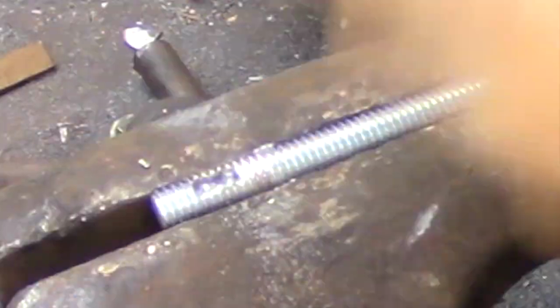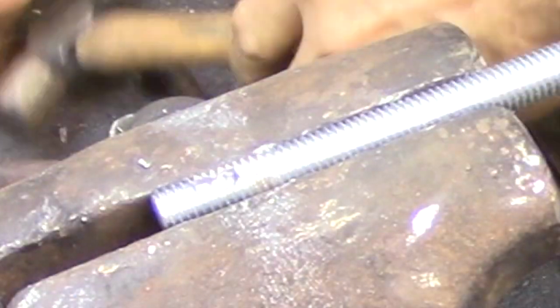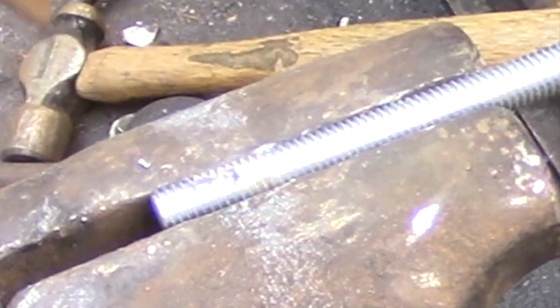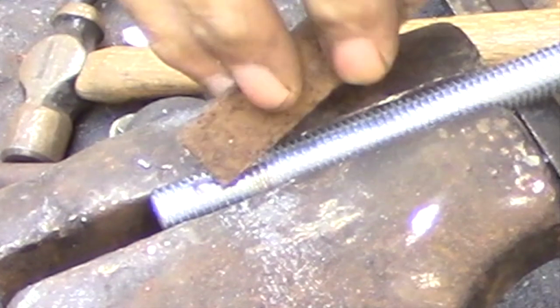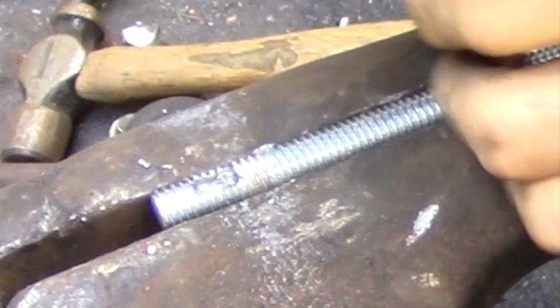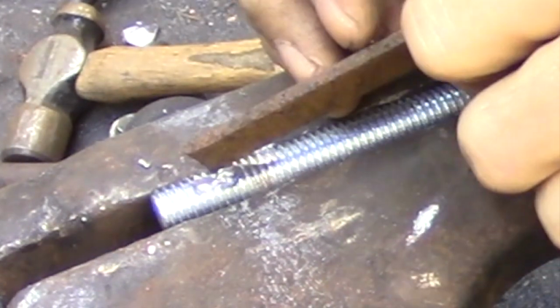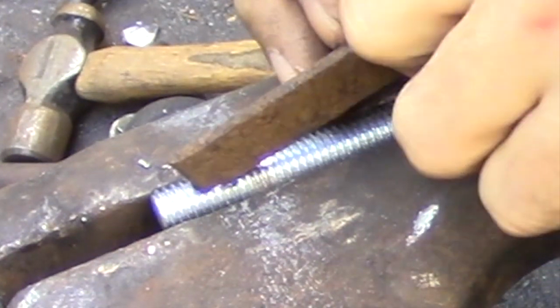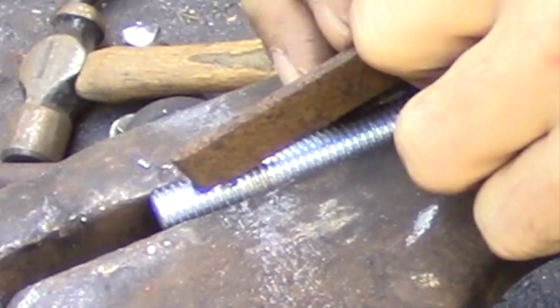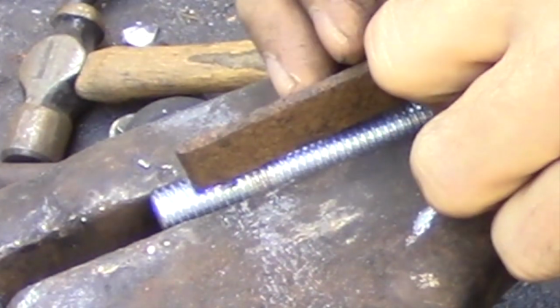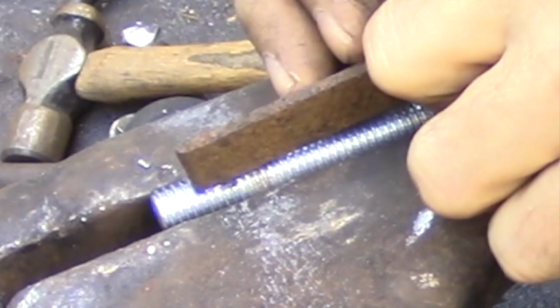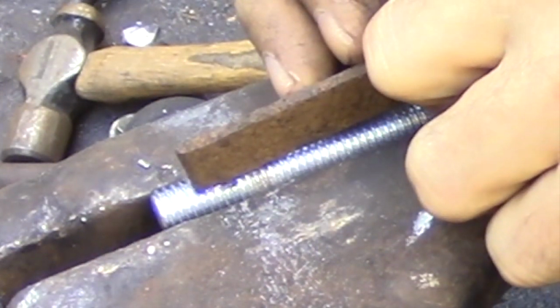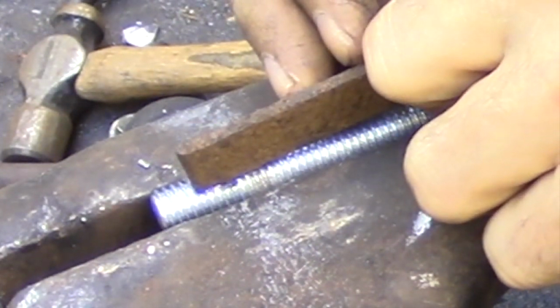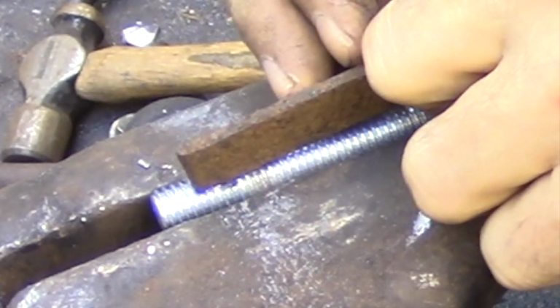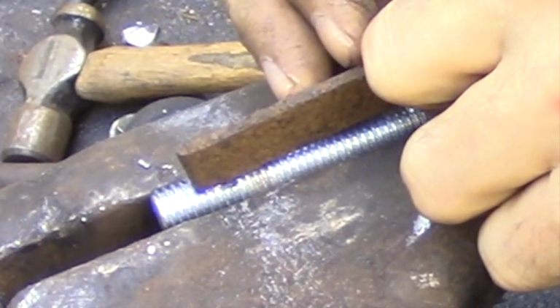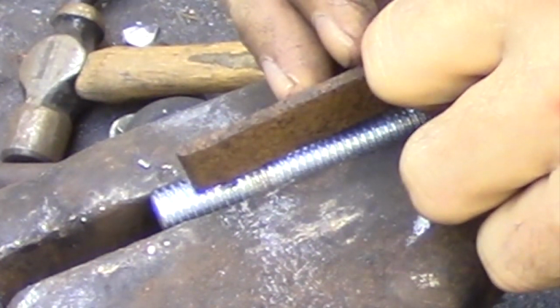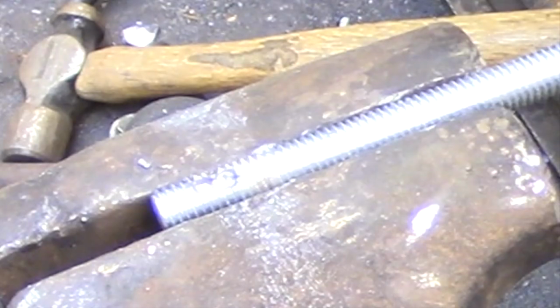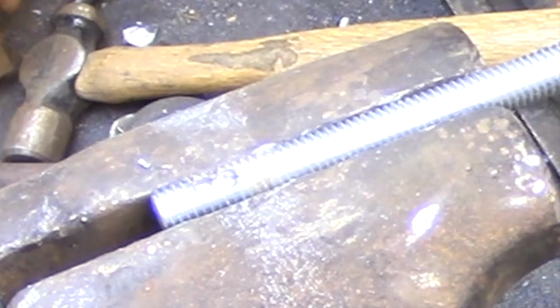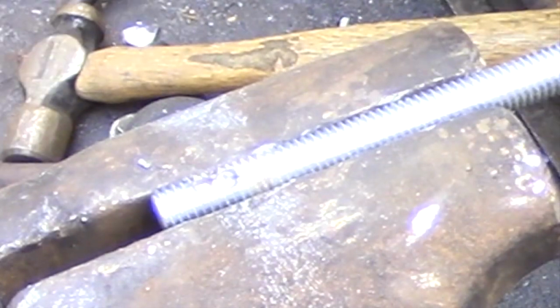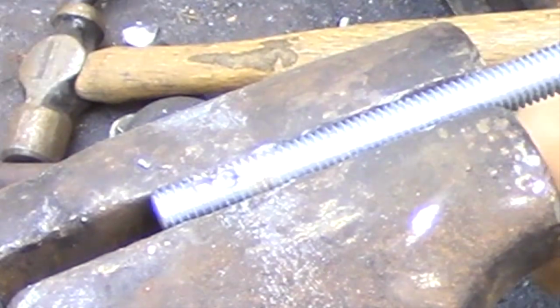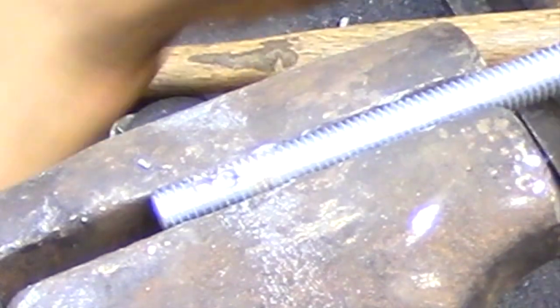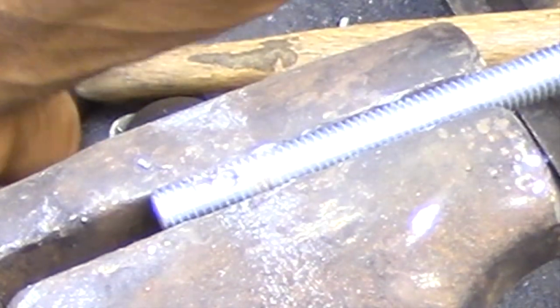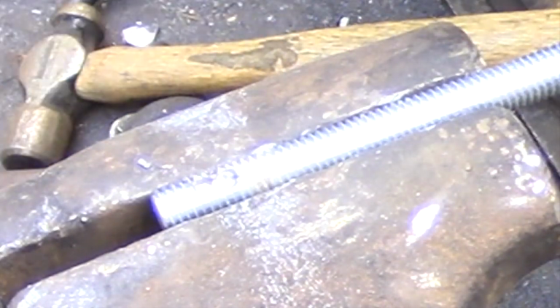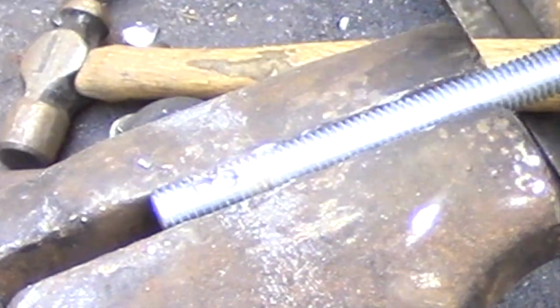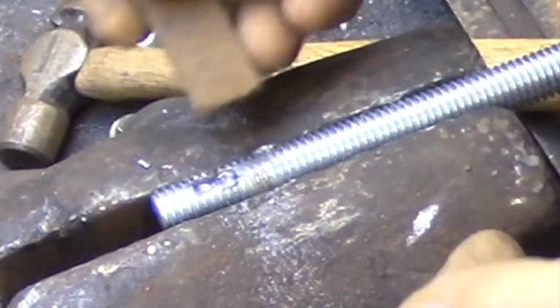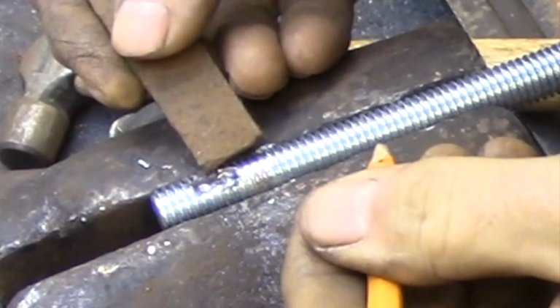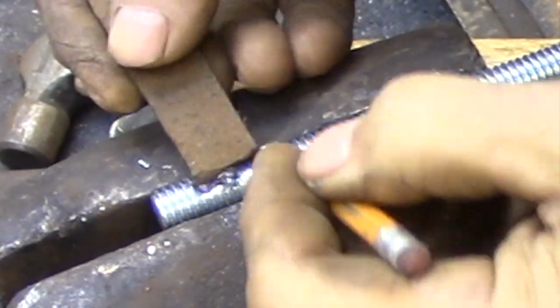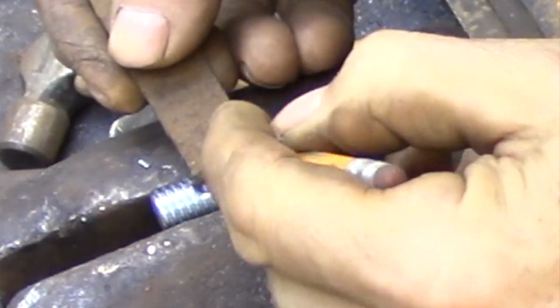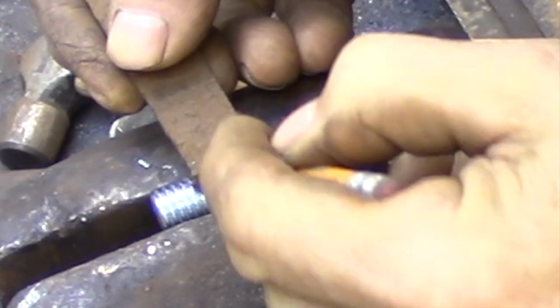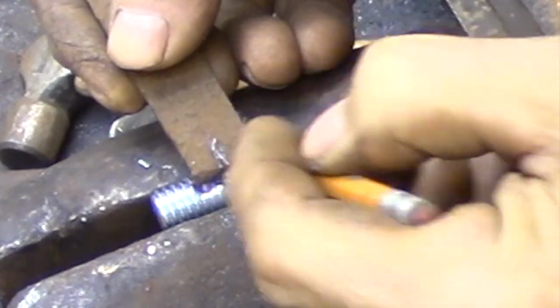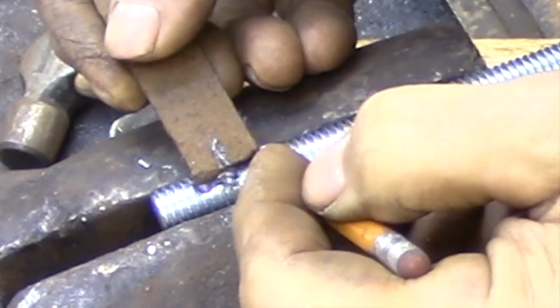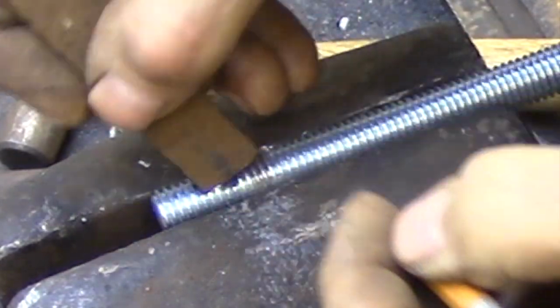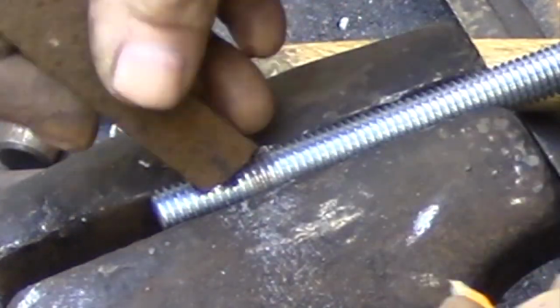I'm going to be cutting the plate that I want to use for the keyway to fit the hole. It's just easier that way. I'm going to be leaving it oversized because it's a lot easier to handle and I'm less likely to lose it in the fire that way.